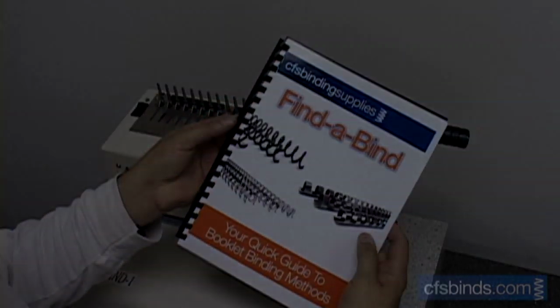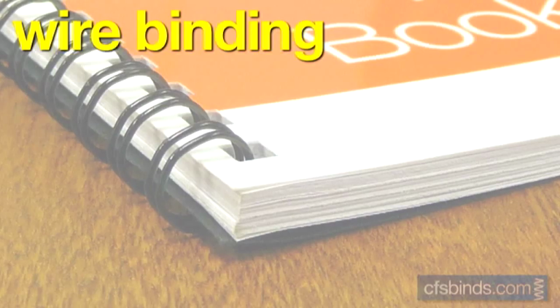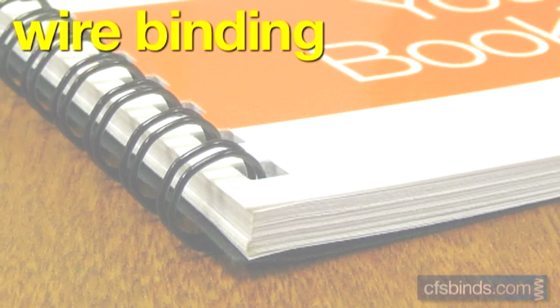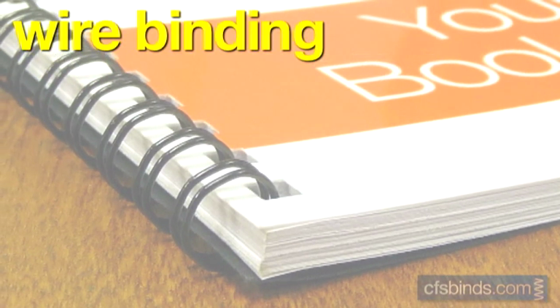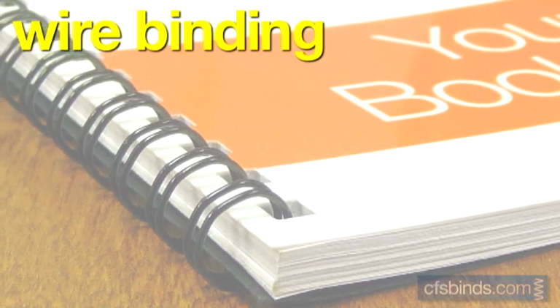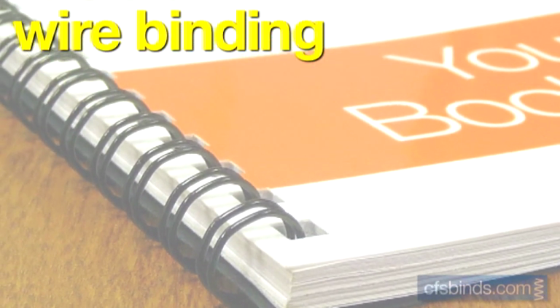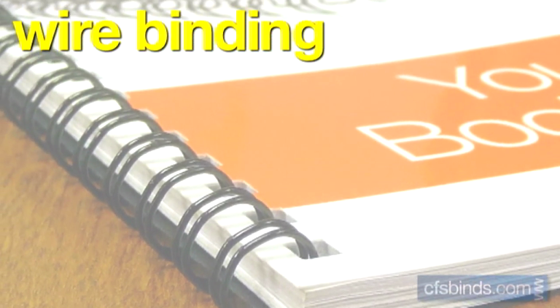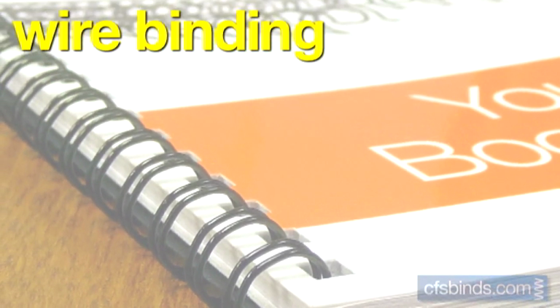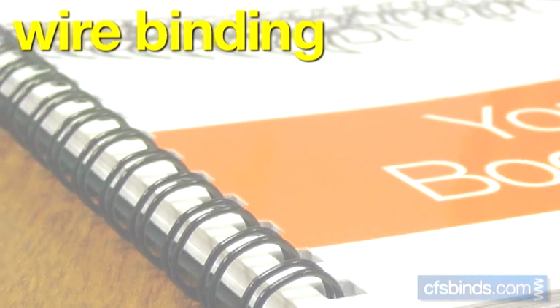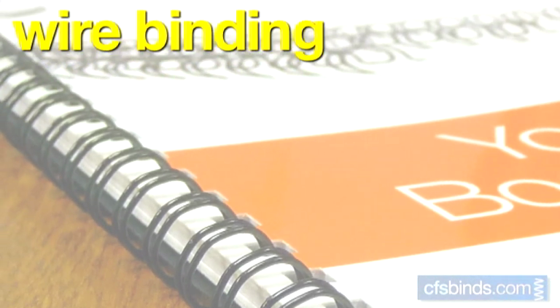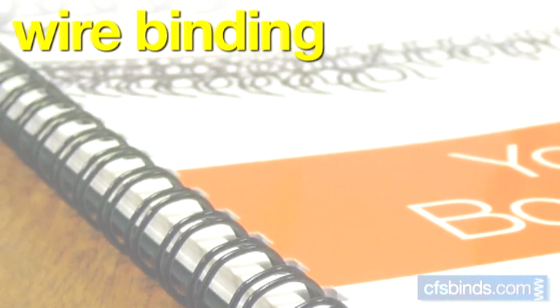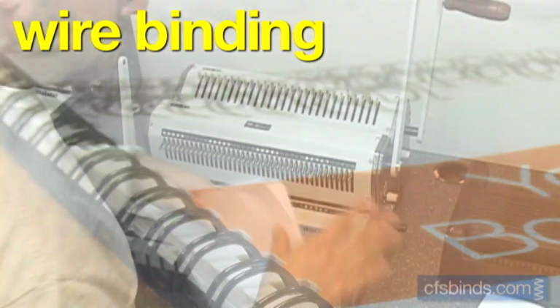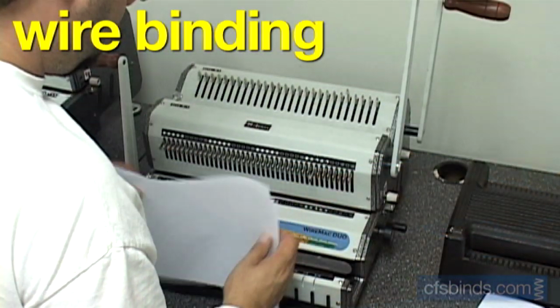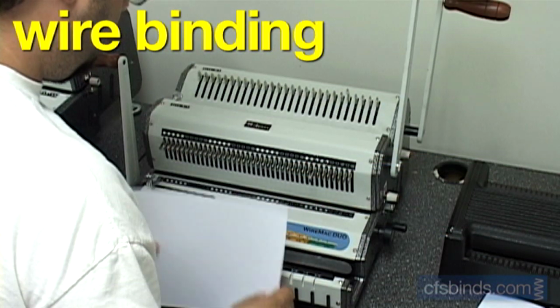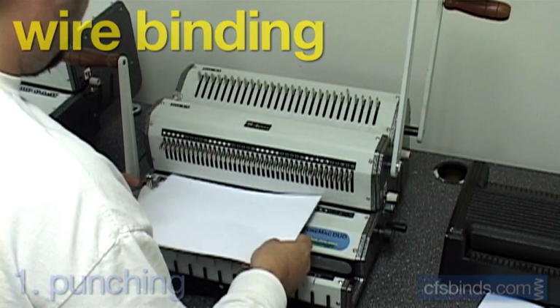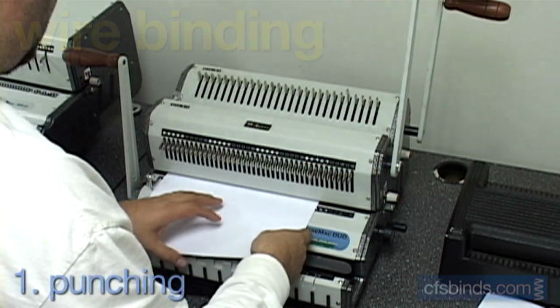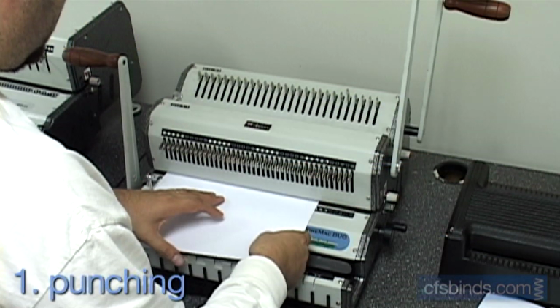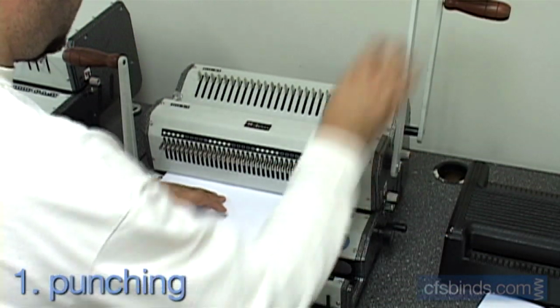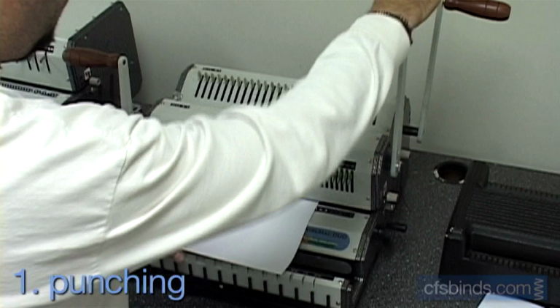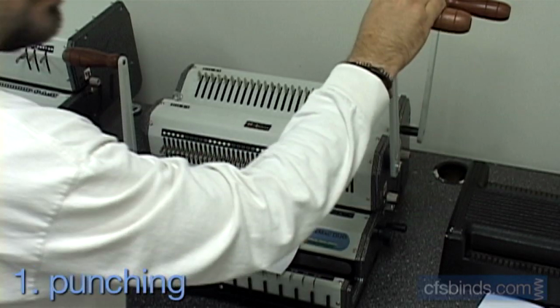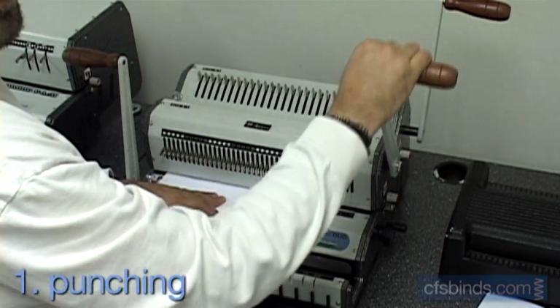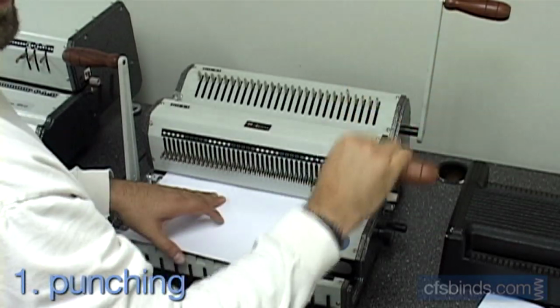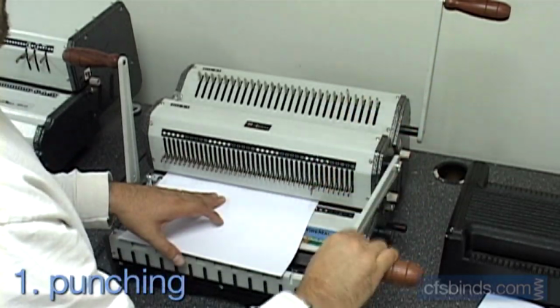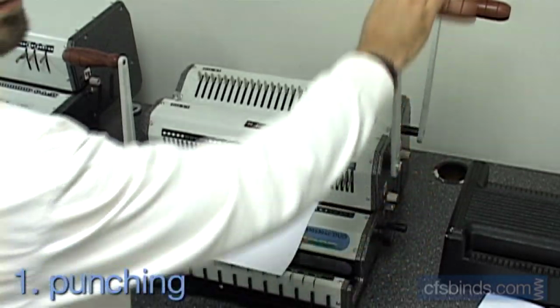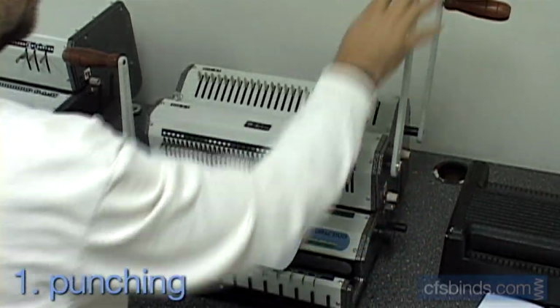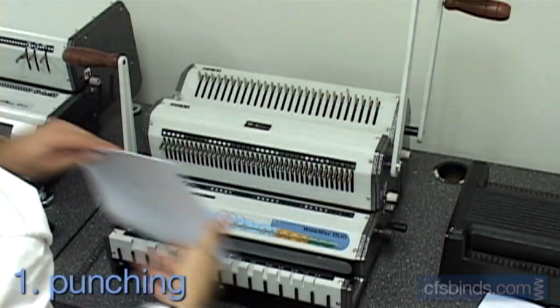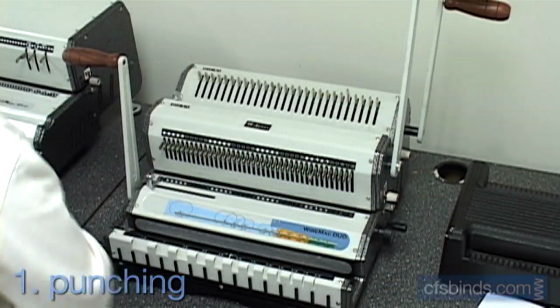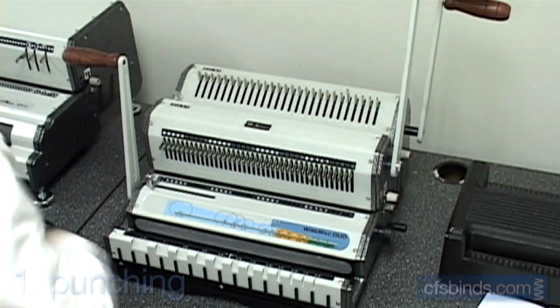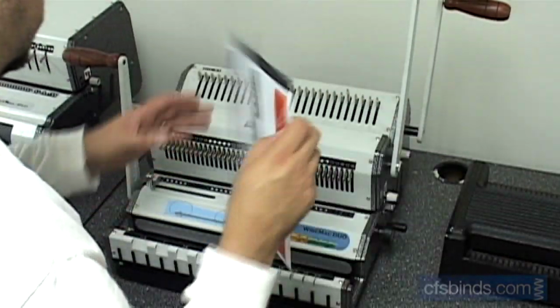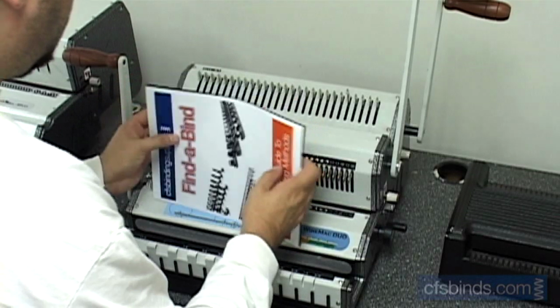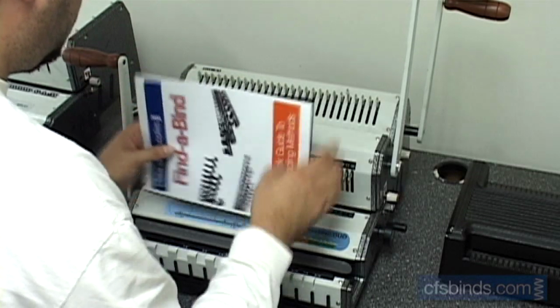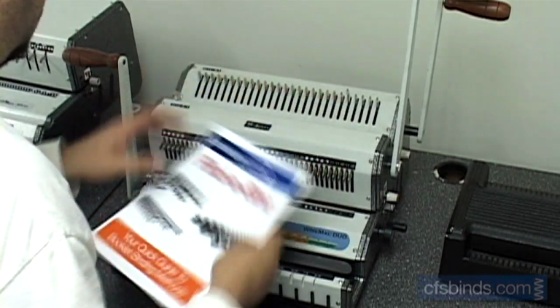Wire binding, sometimes called double loop or twin loop wire, uses a color-coded wire that is crimped closed. First step, punch the inside pages and the front and back covers. Are you noticing any pattern here with all these binding methods?